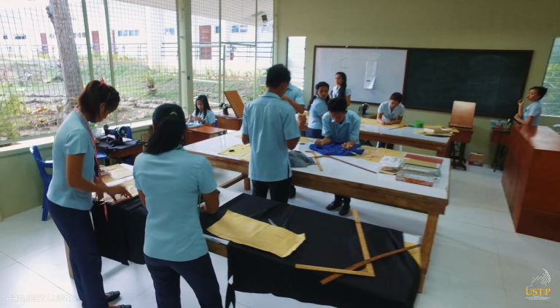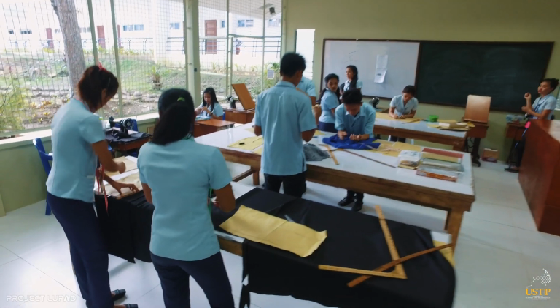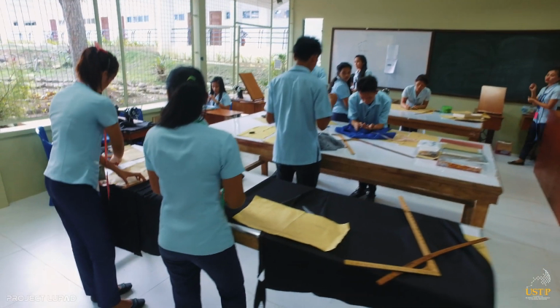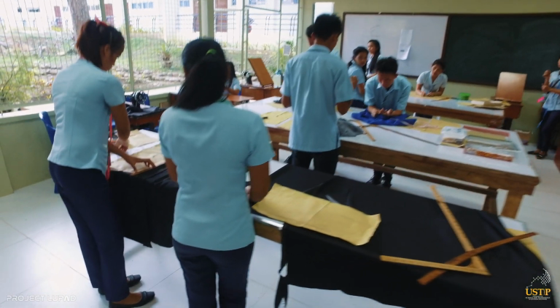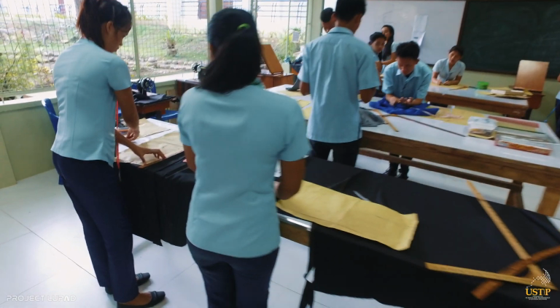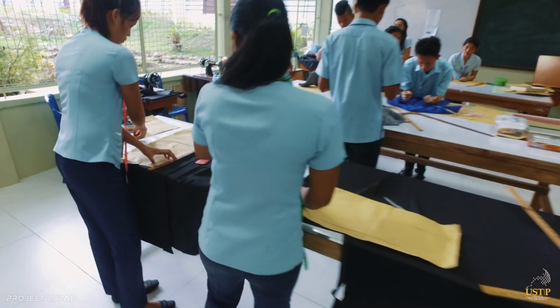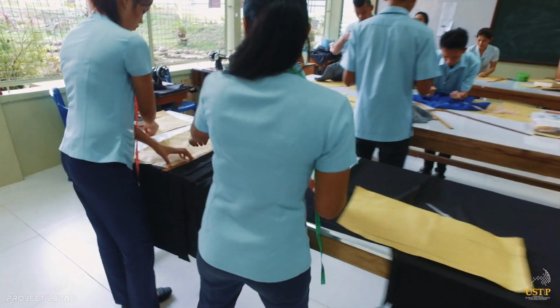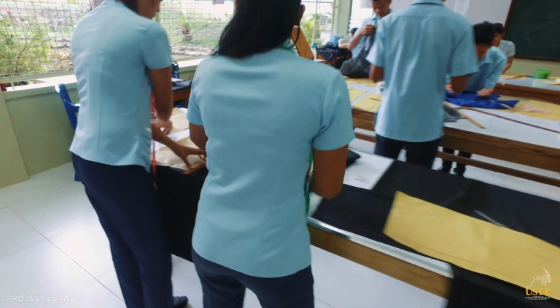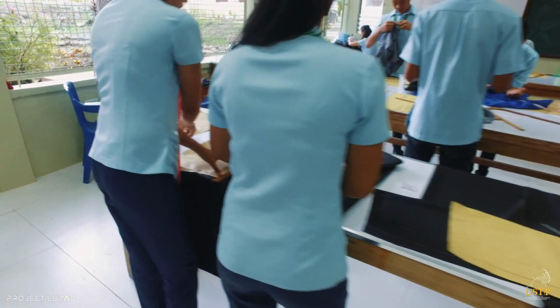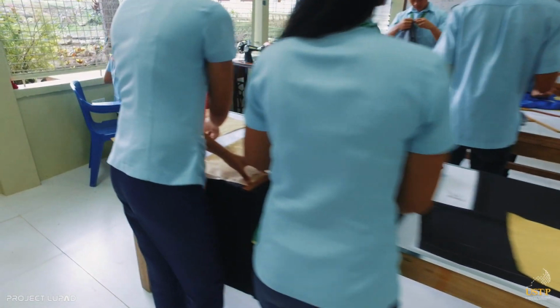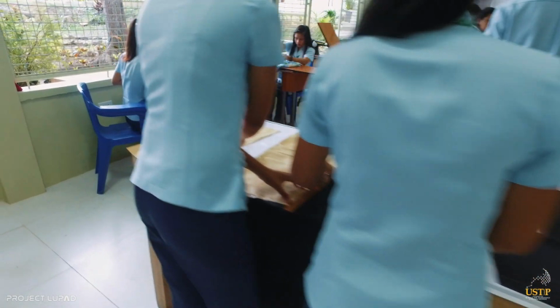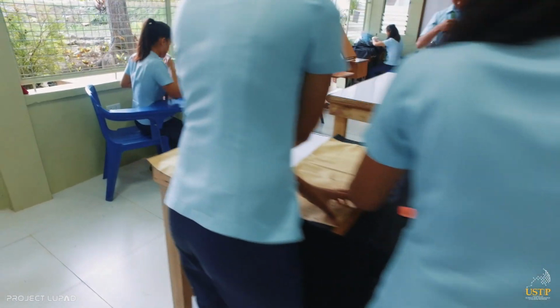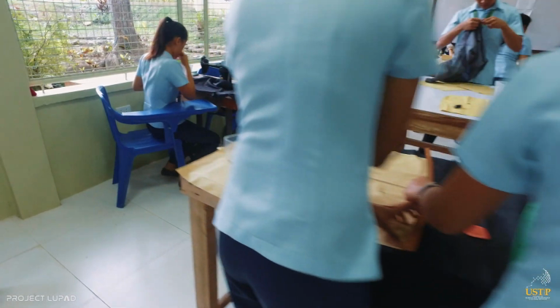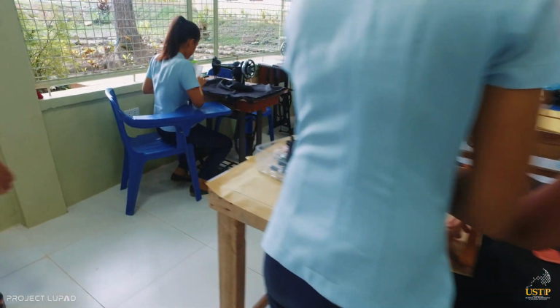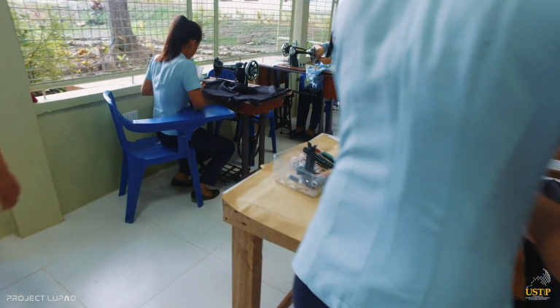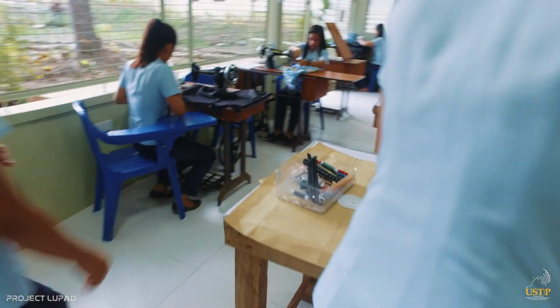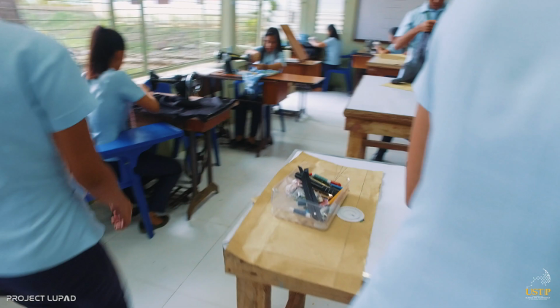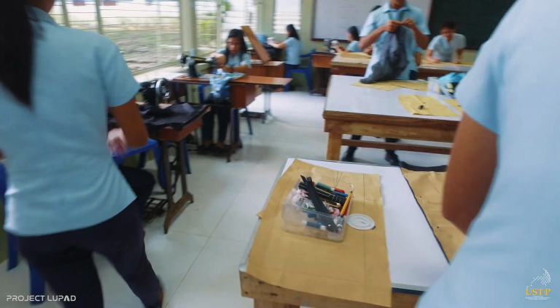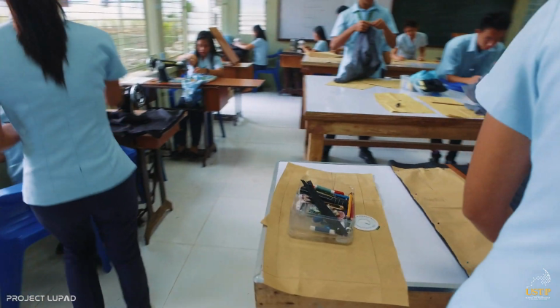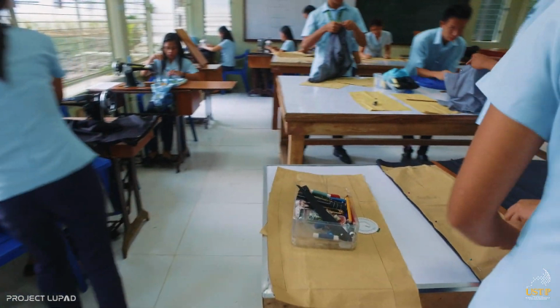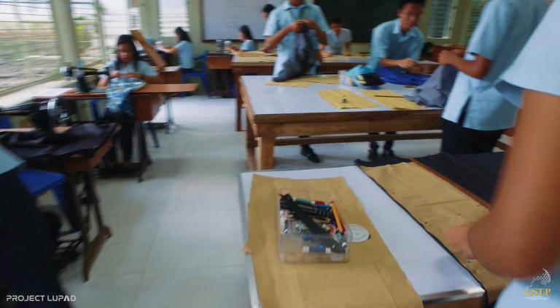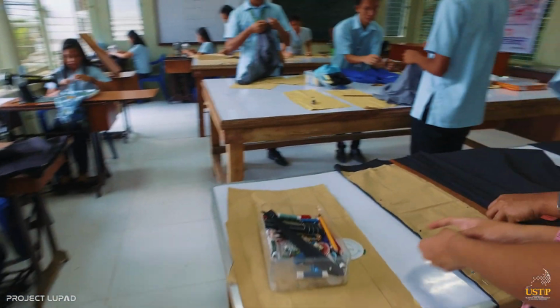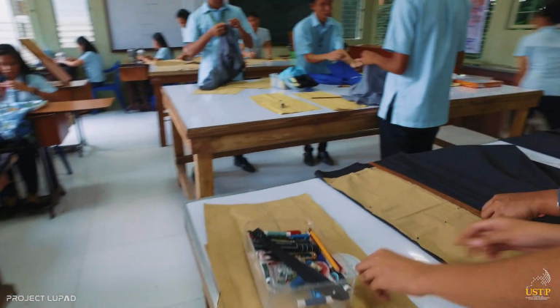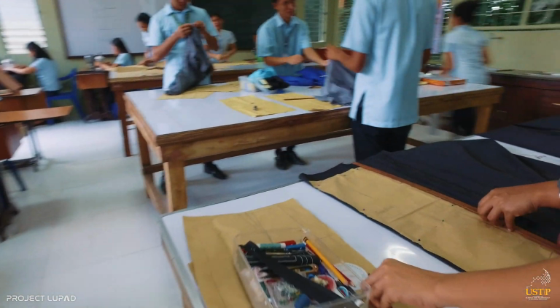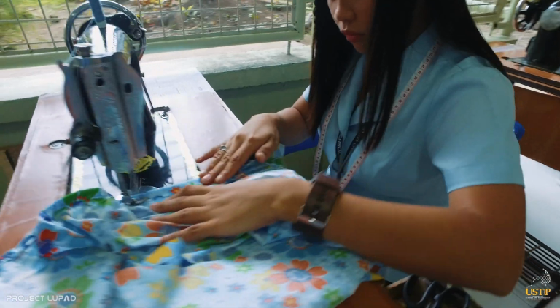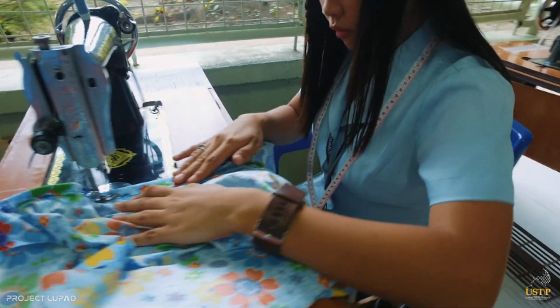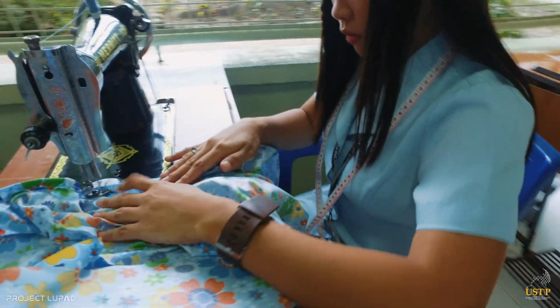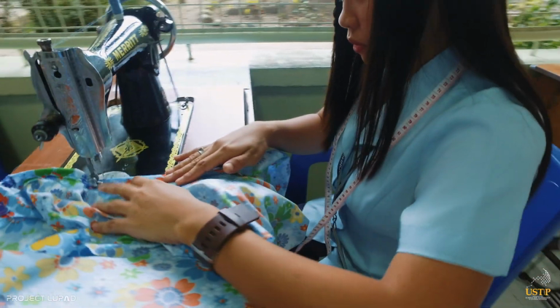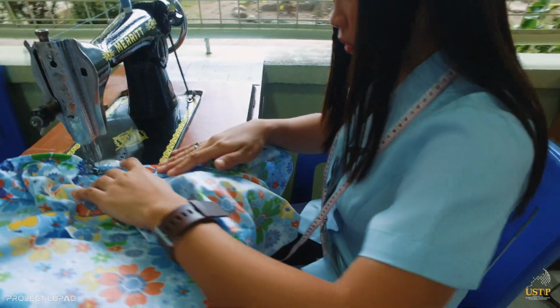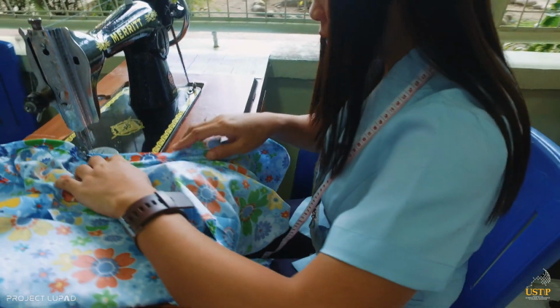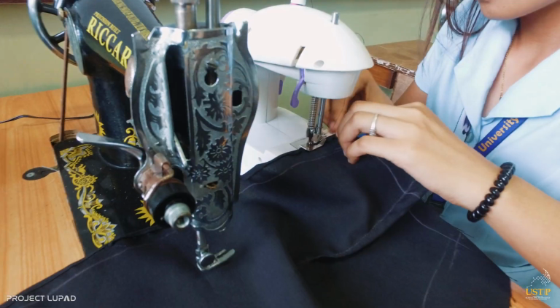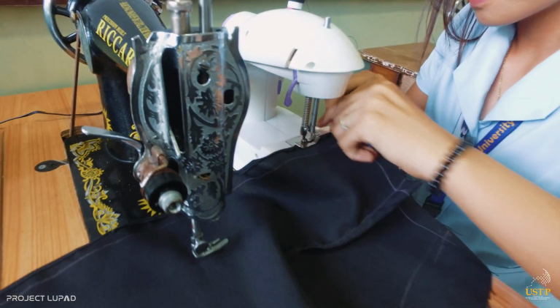In the dressmaking laboratory, students are not just trained to design and make clothing — from simple uniforms to elegant party dresses. They are also trained to teach how to make them.